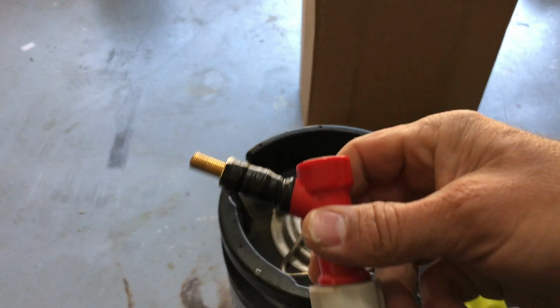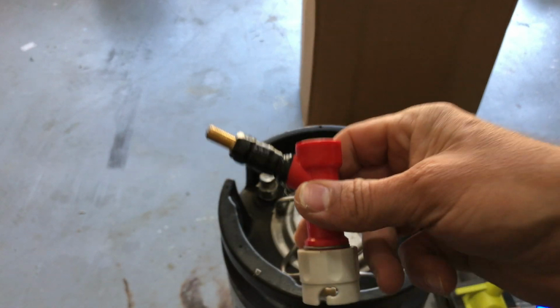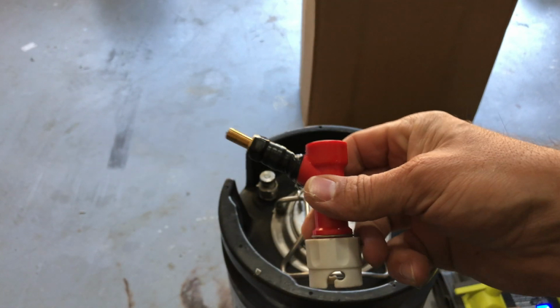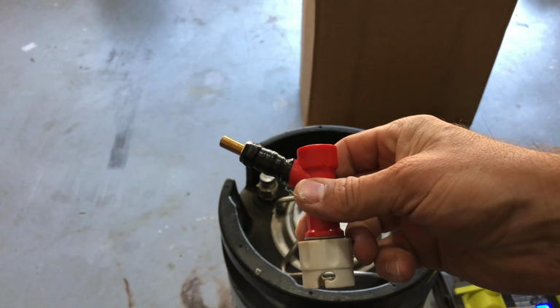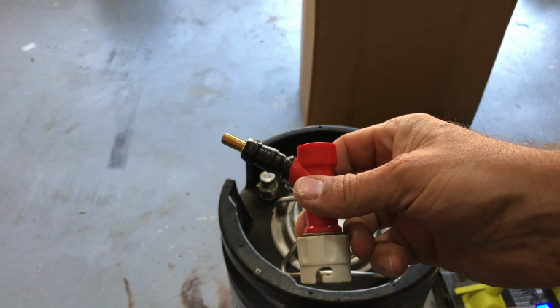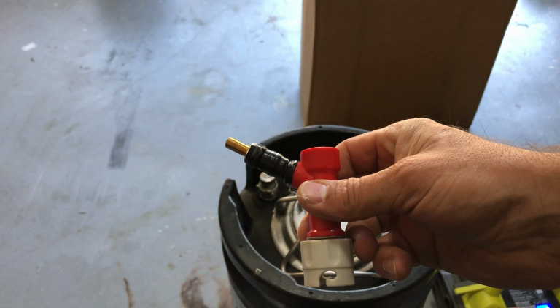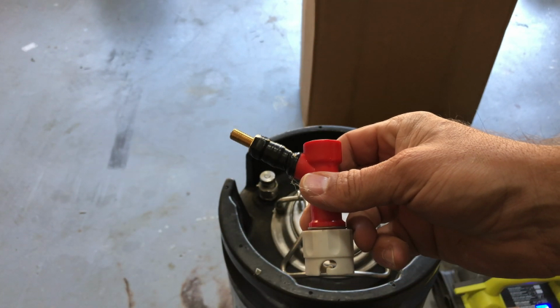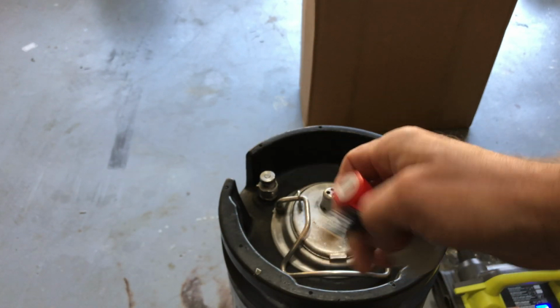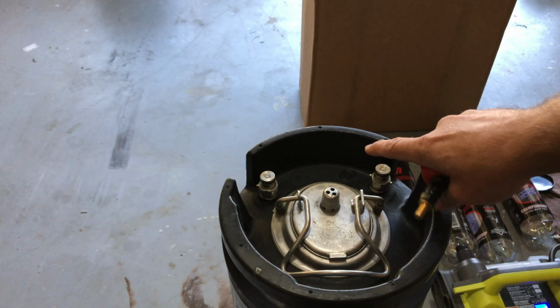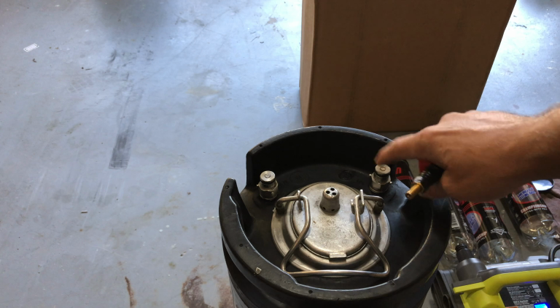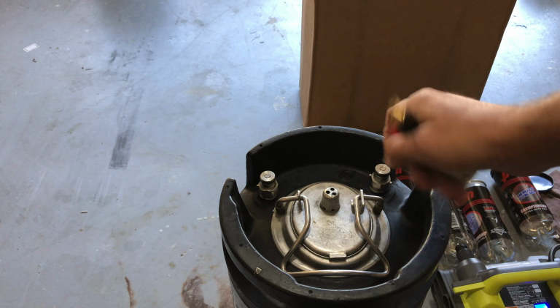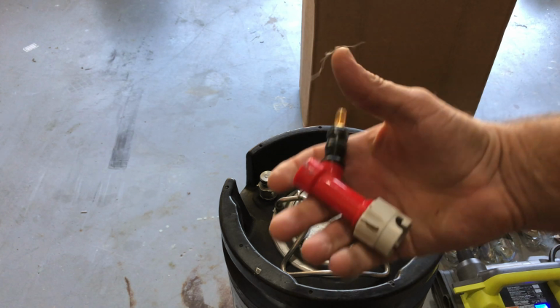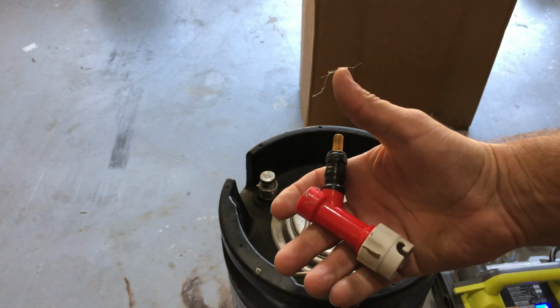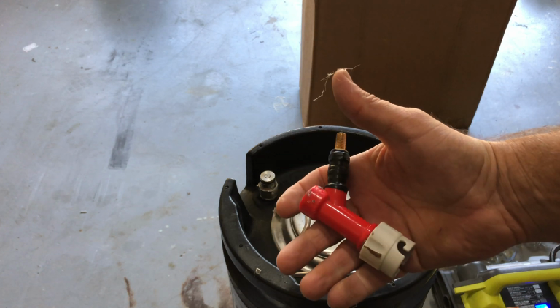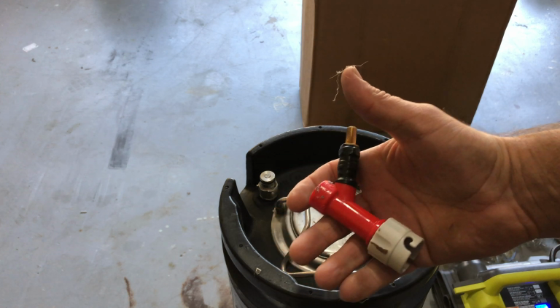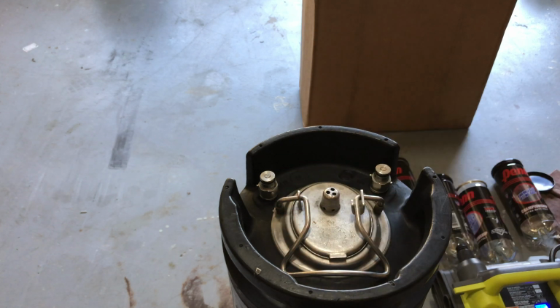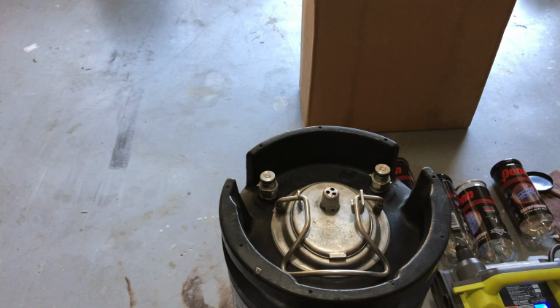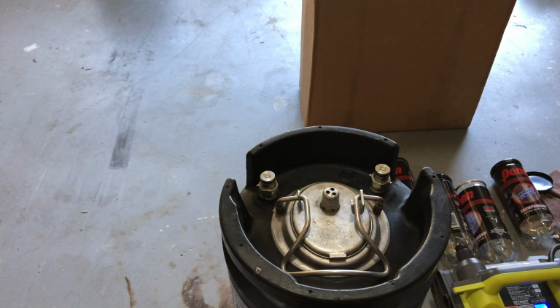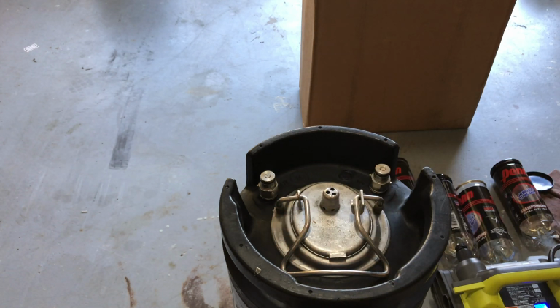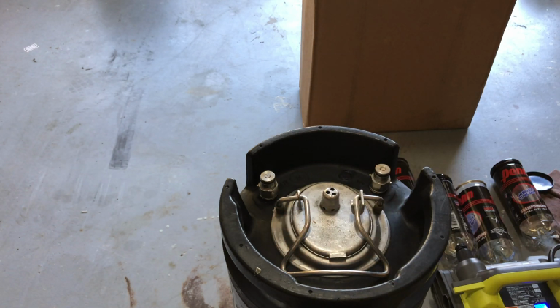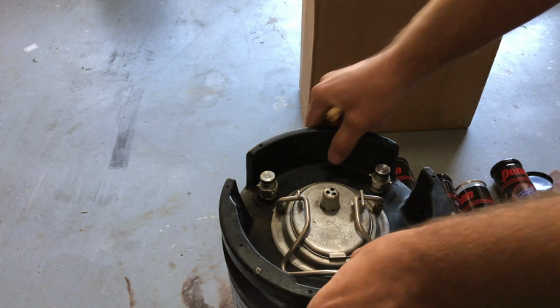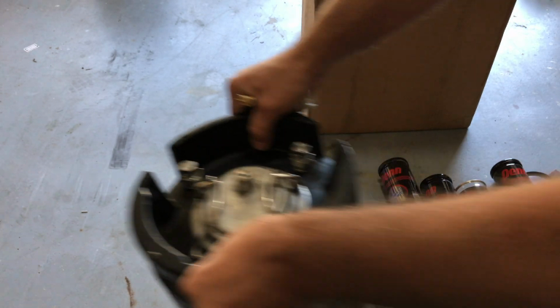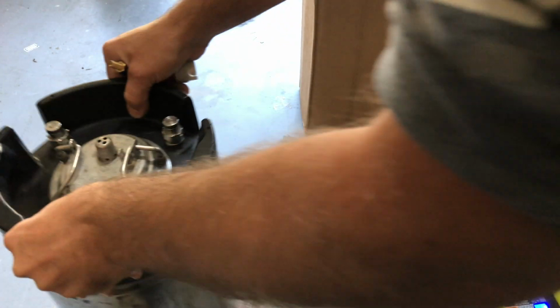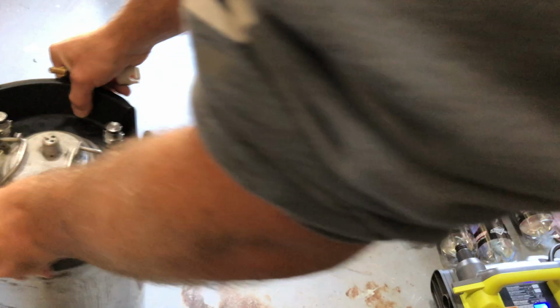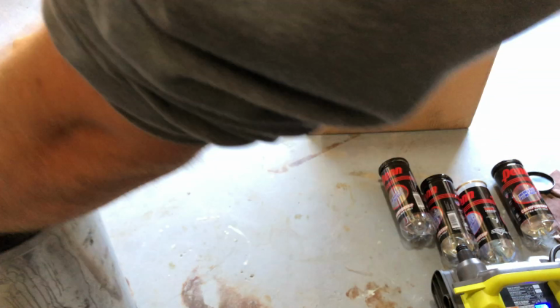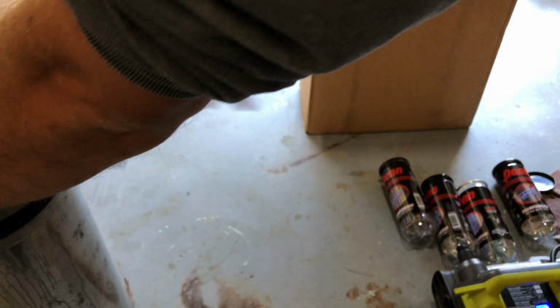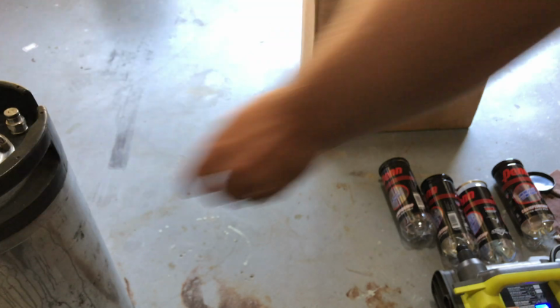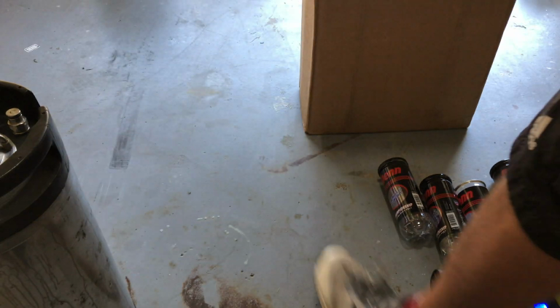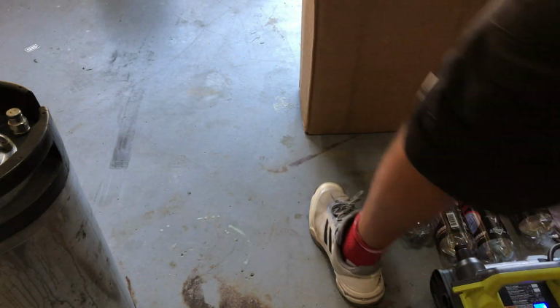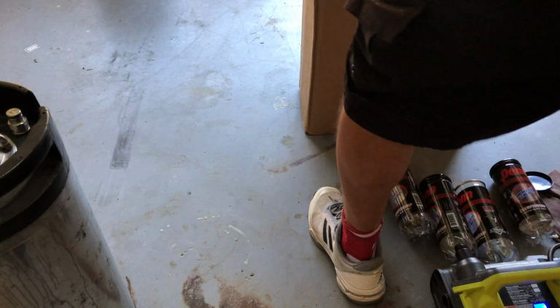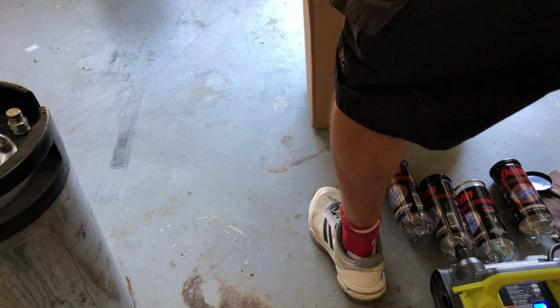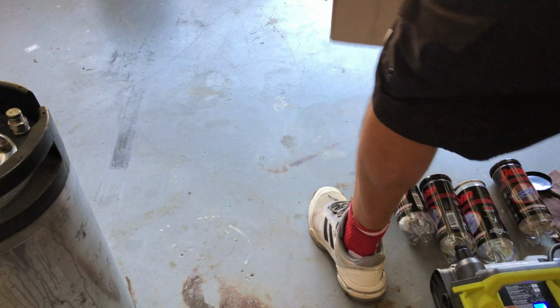You can remove the MFL connector and use it on the next tank, so you only really need to make one of these — which makes this a very cost-effective process.